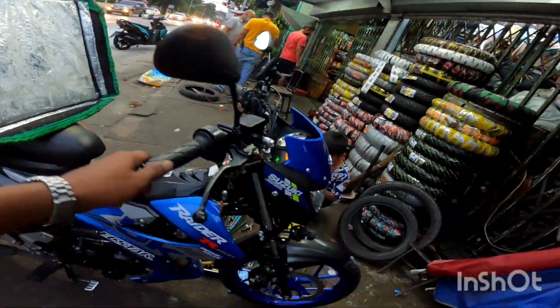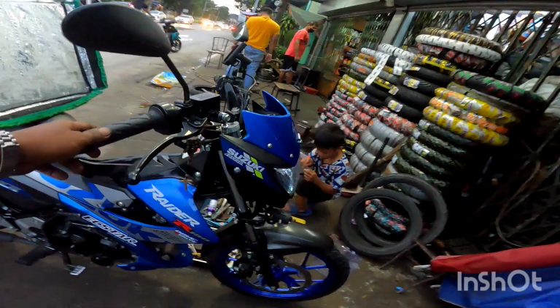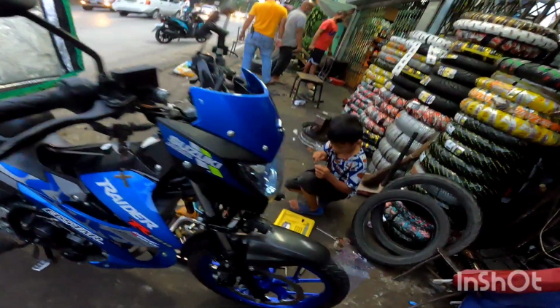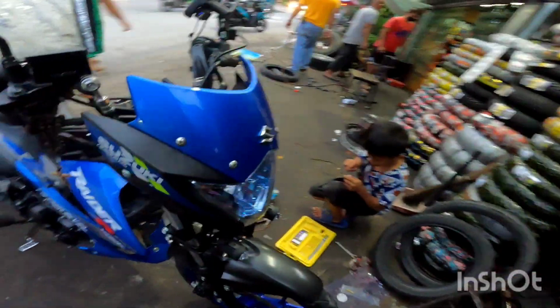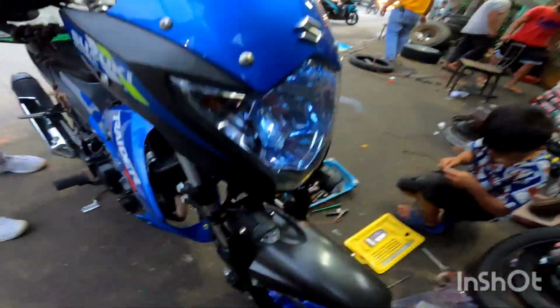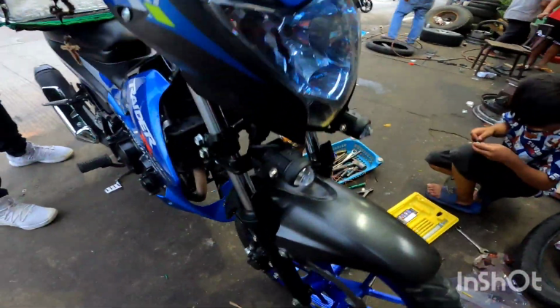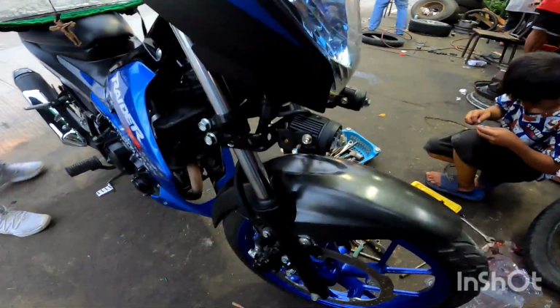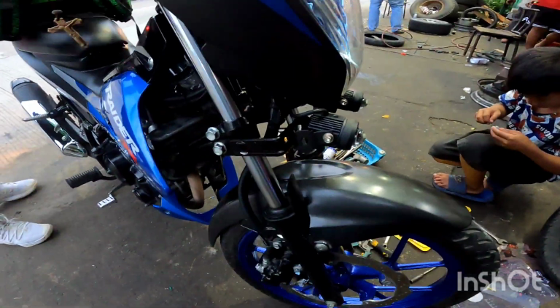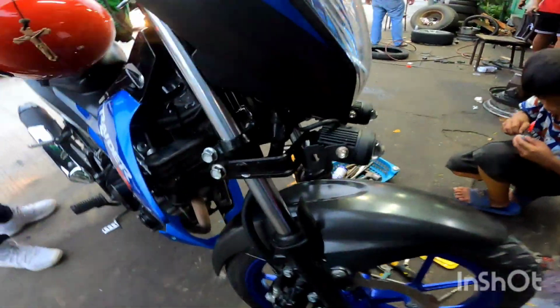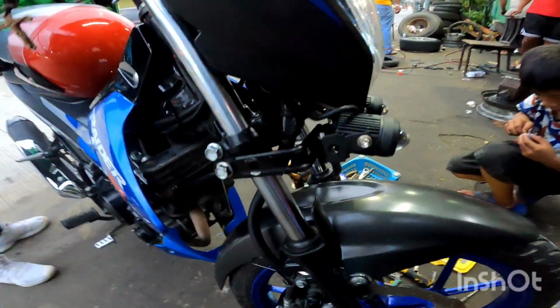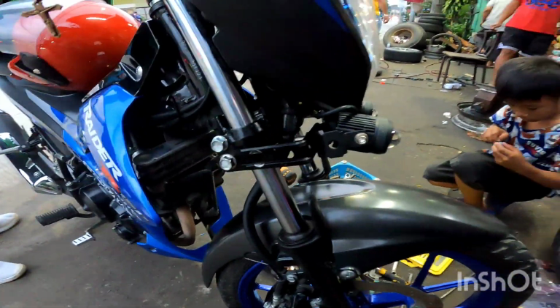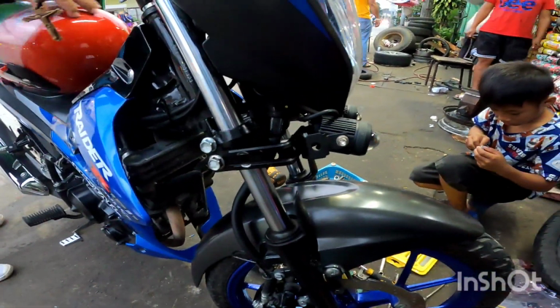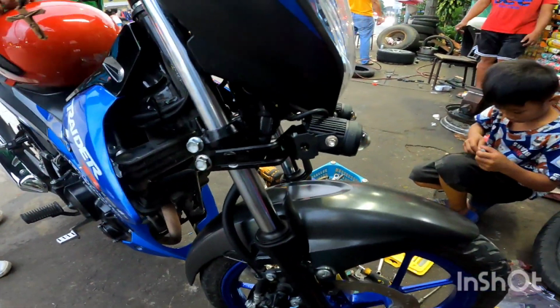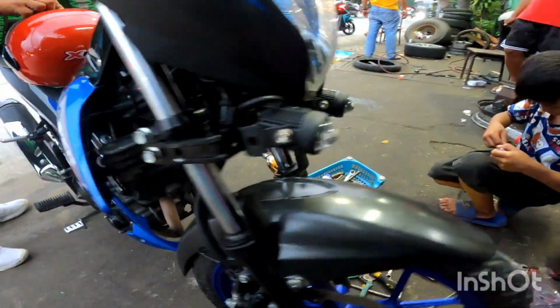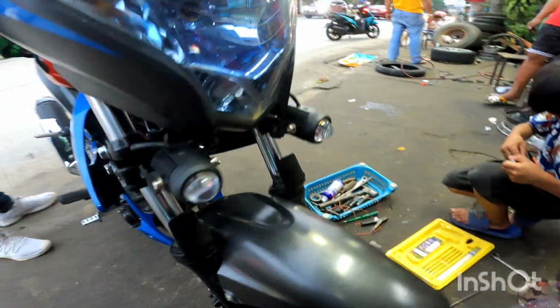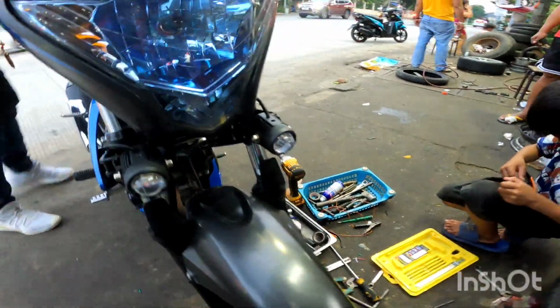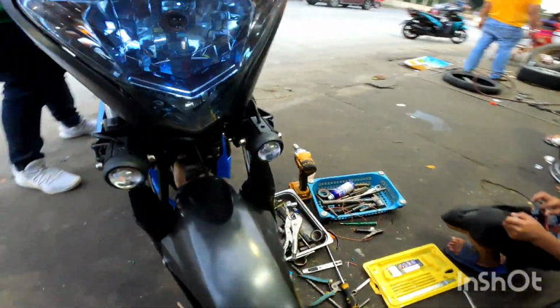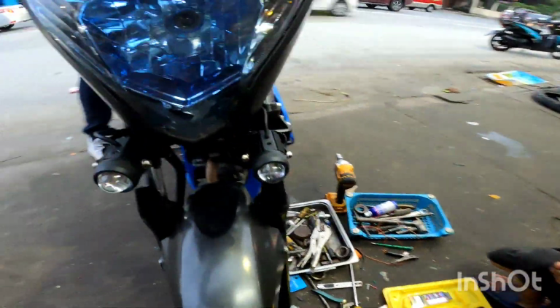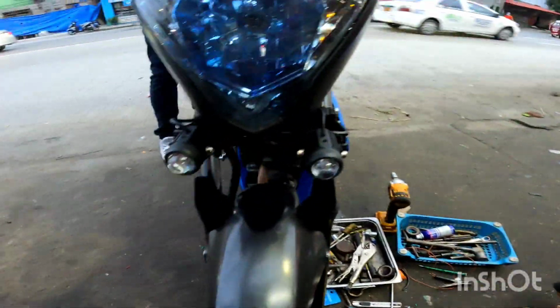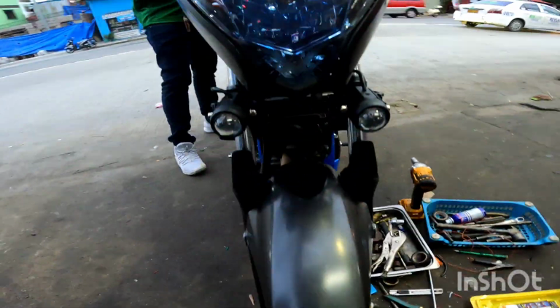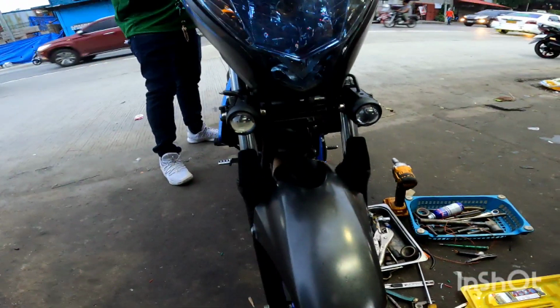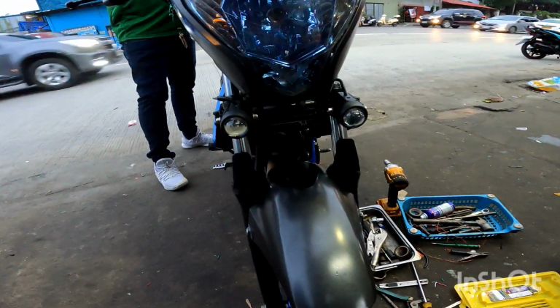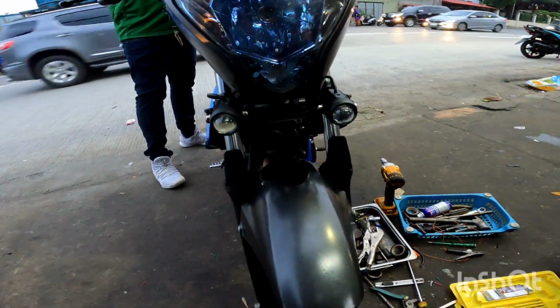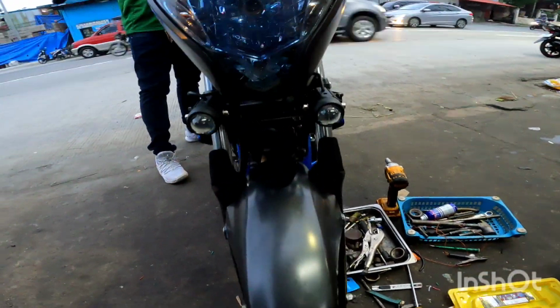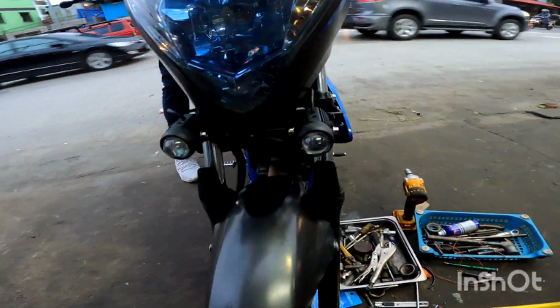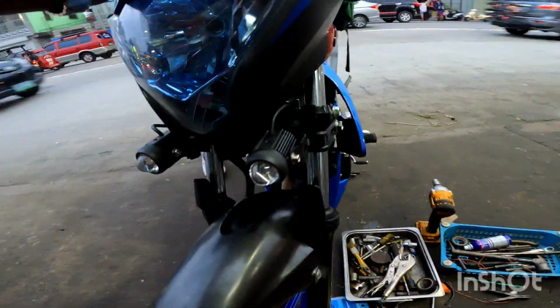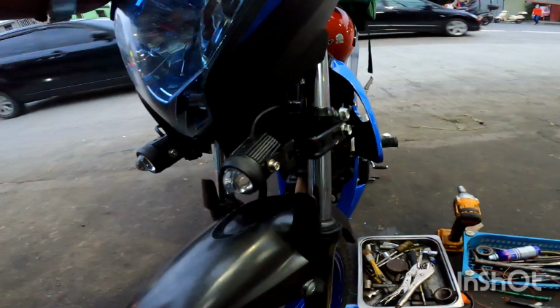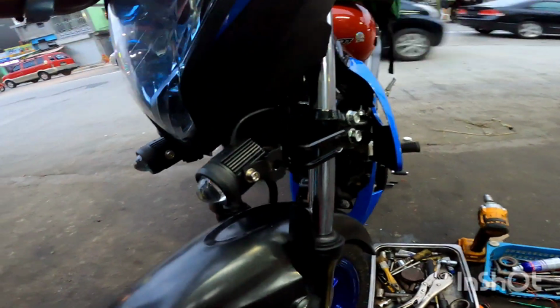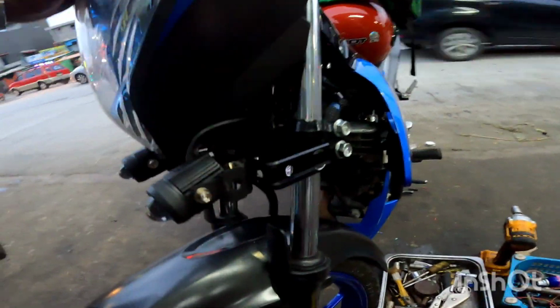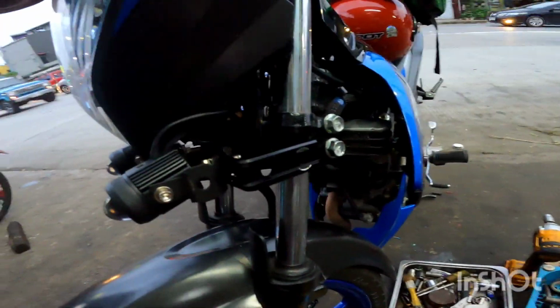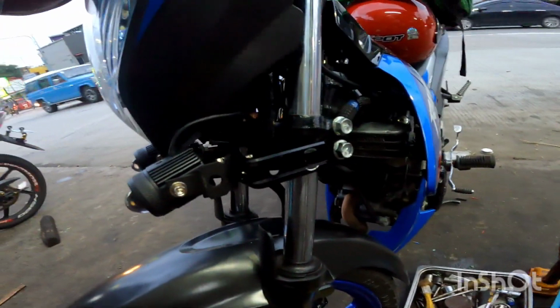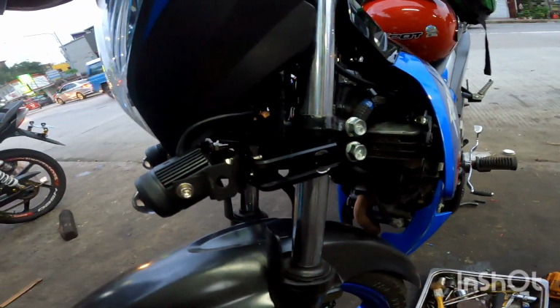Bali, kung nakakita nyo po, ginawan lang po natin ng improvised bracket. Rider 150 po yan mga kalikot. Ginawan po natin ng bracket, improvised lang po siya.